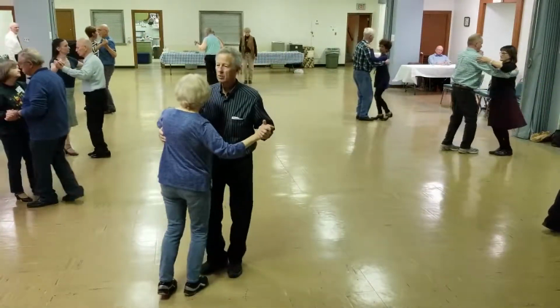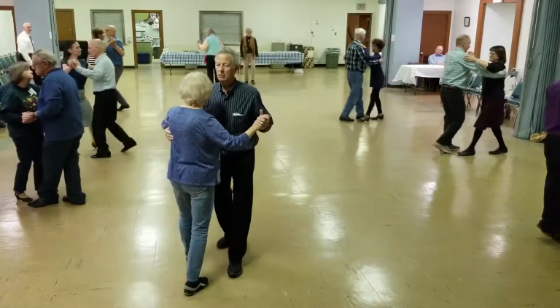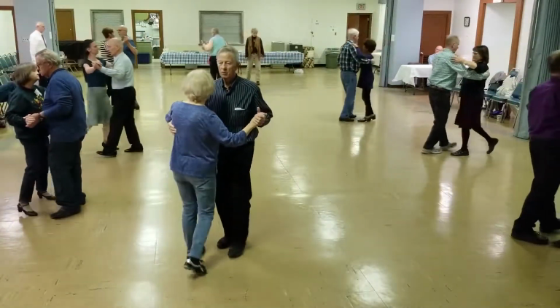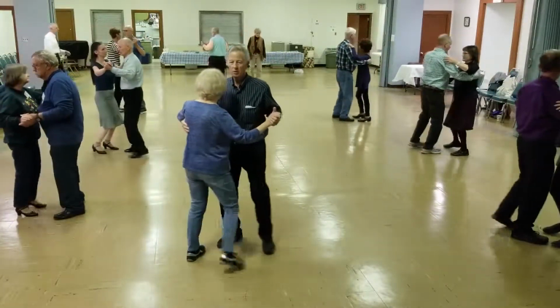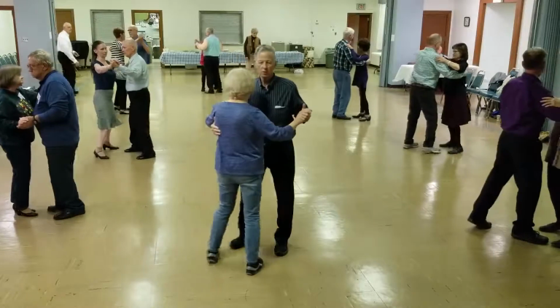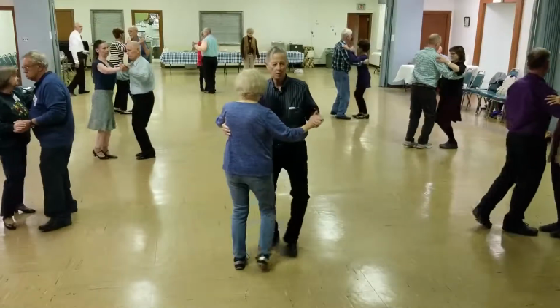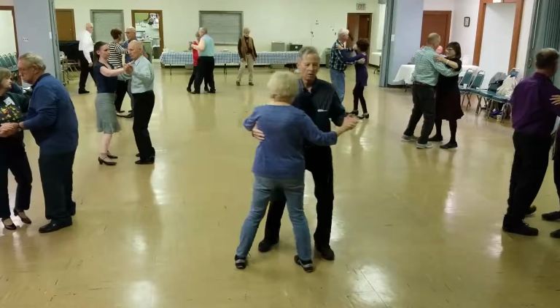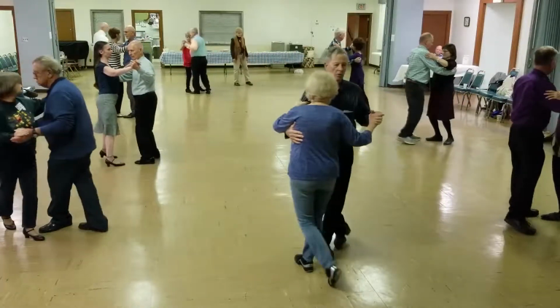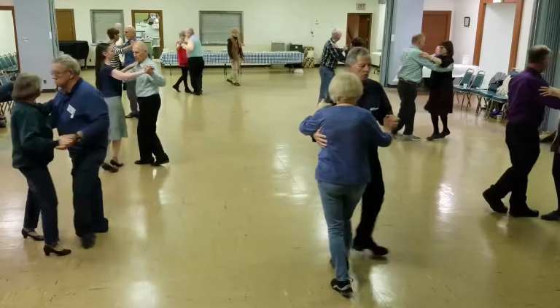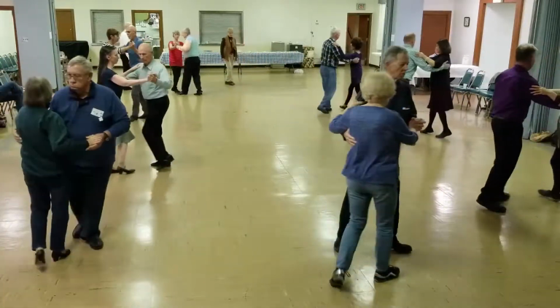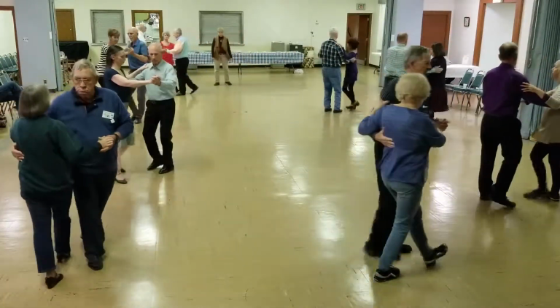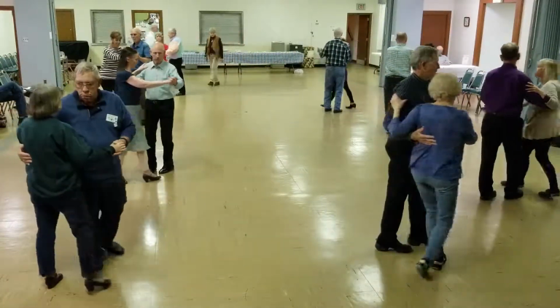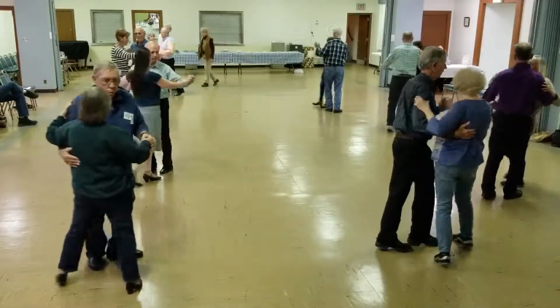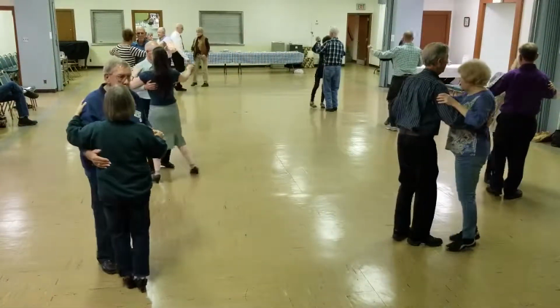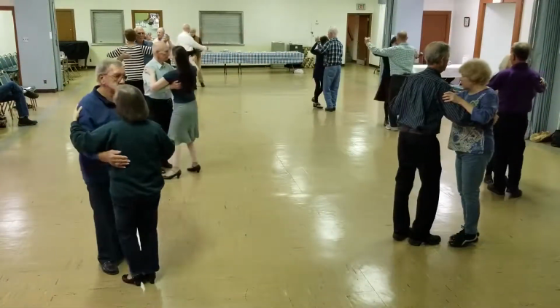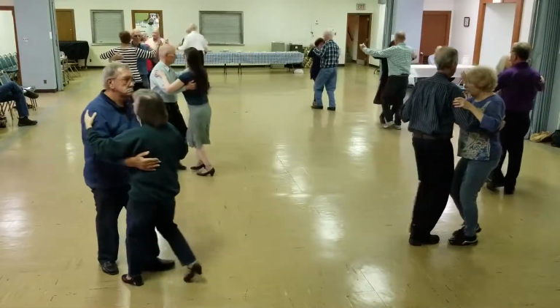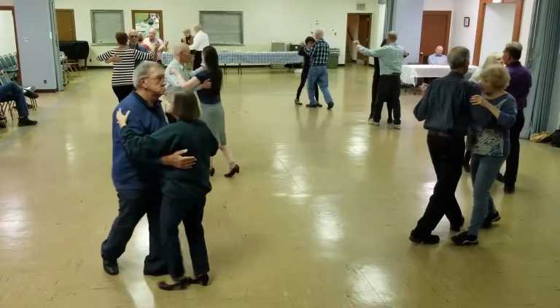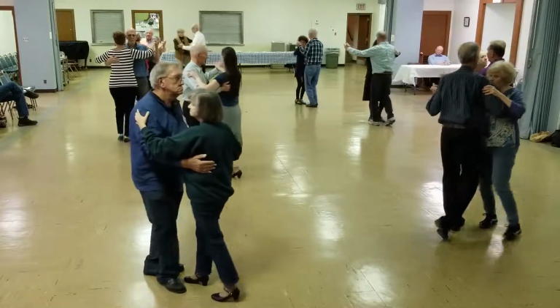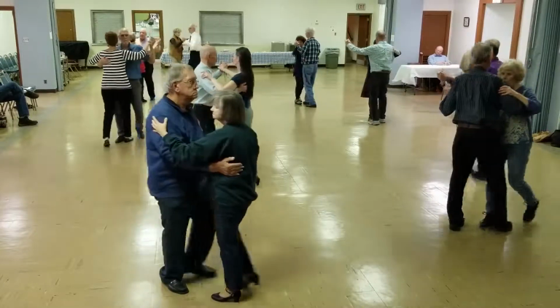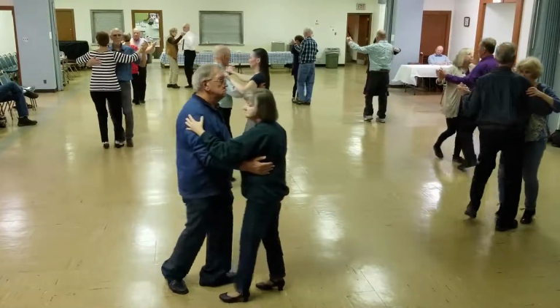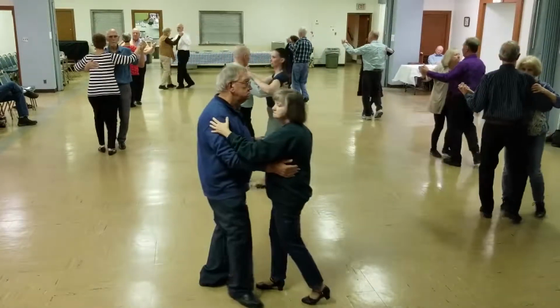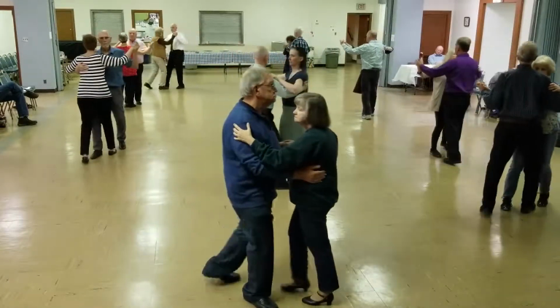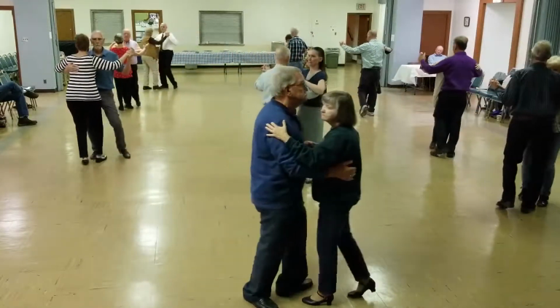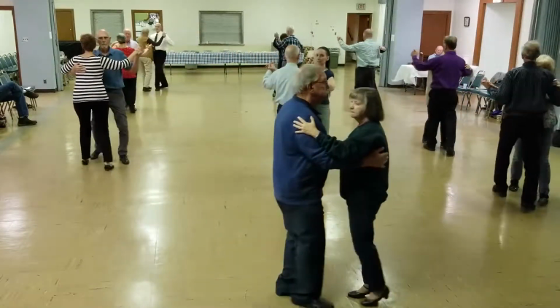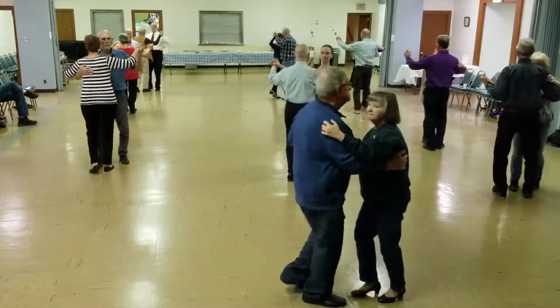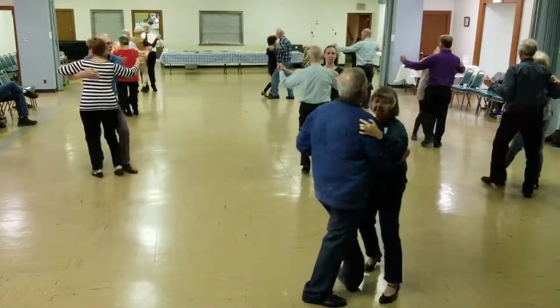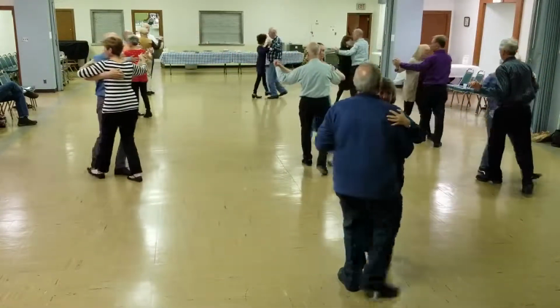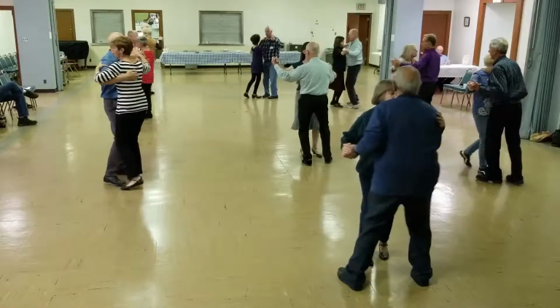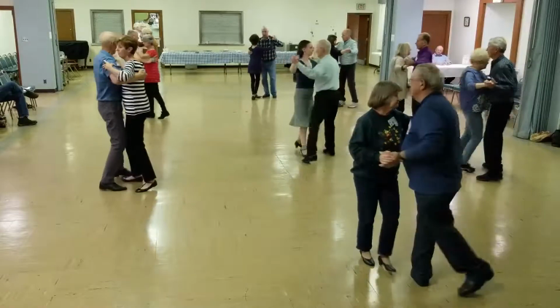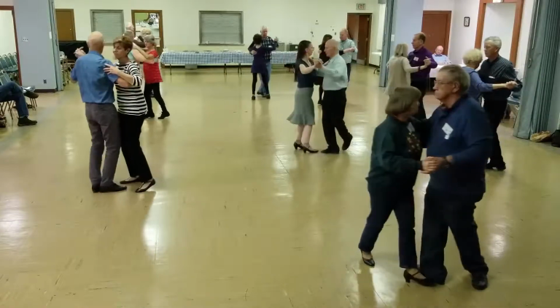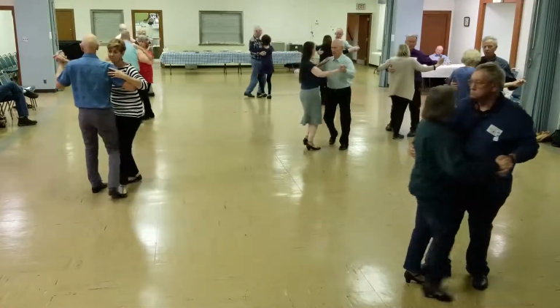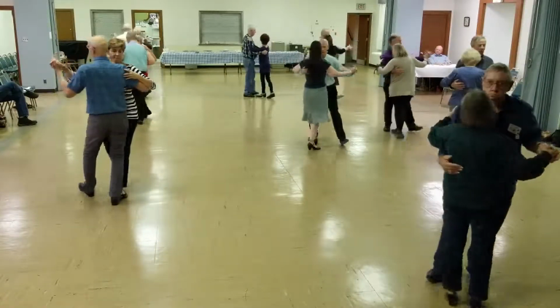Bind three, three, picking up, forward round two, twice, two left turns to the wall, box.